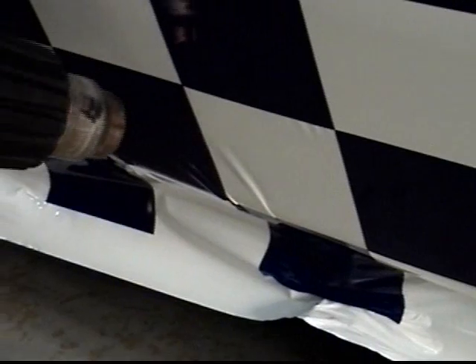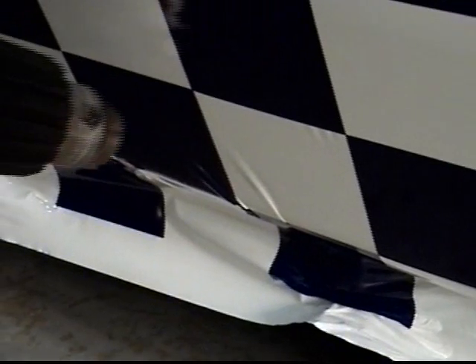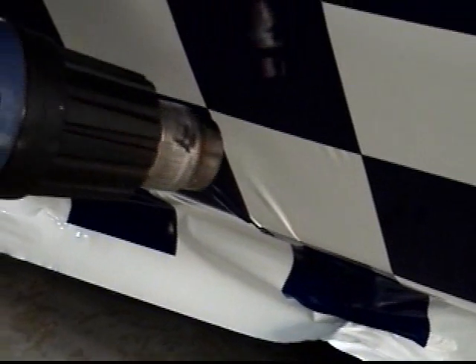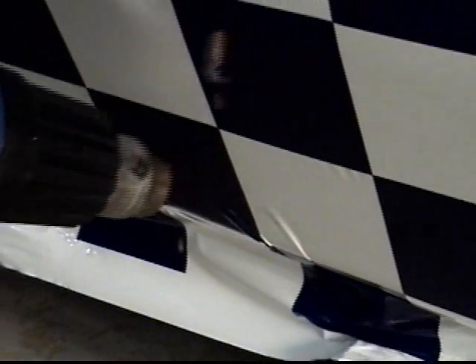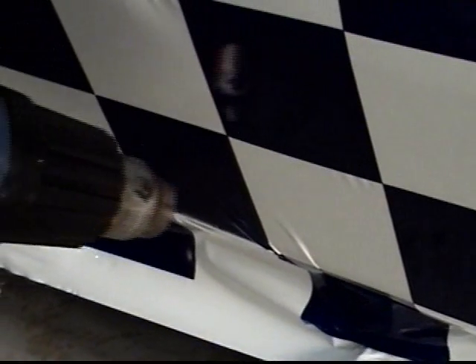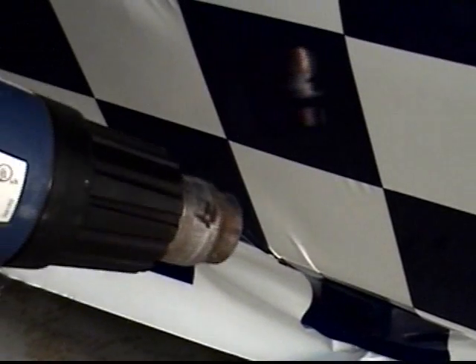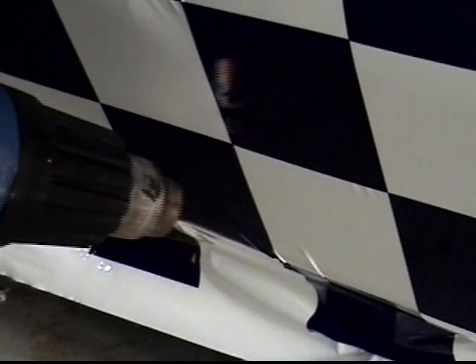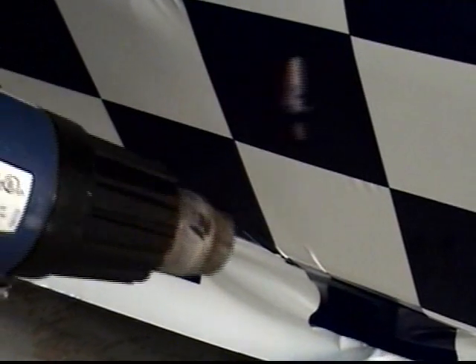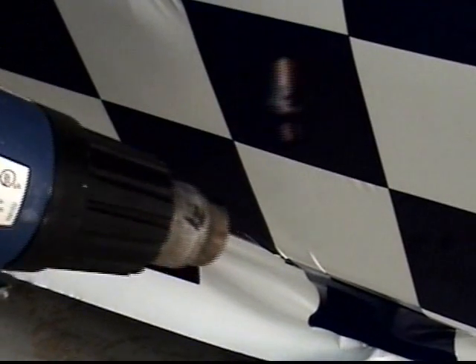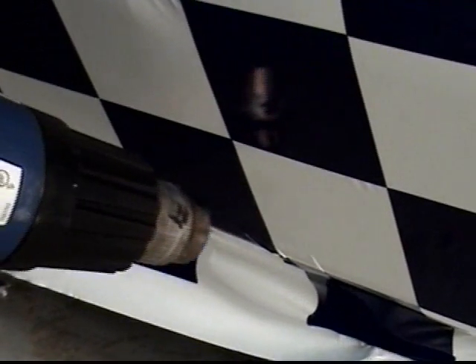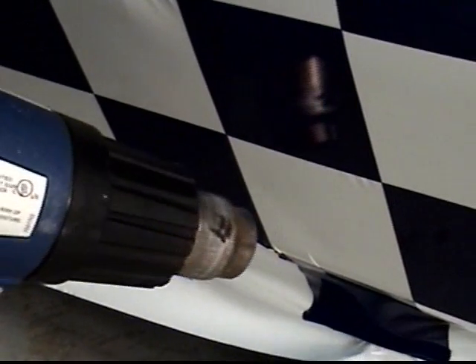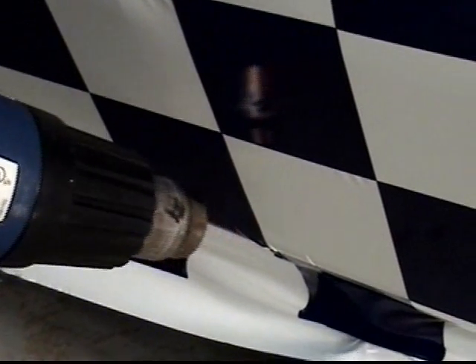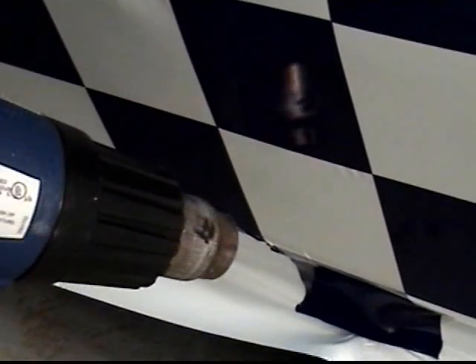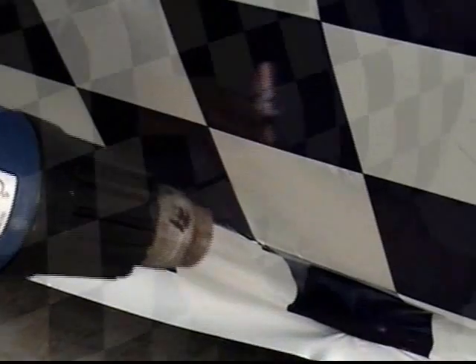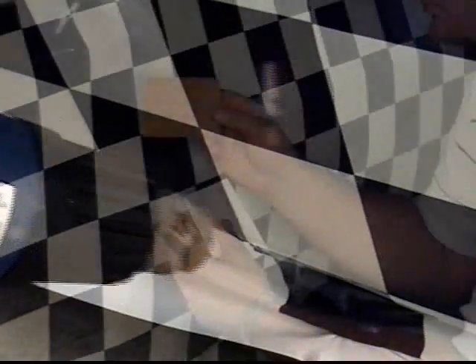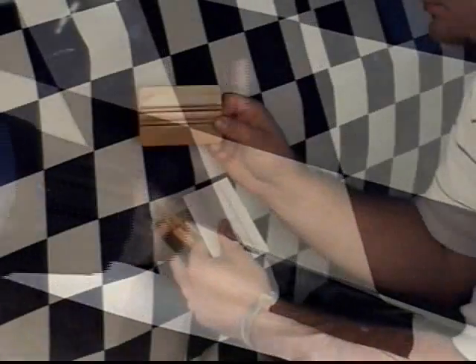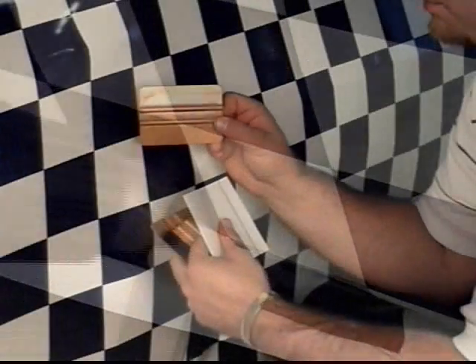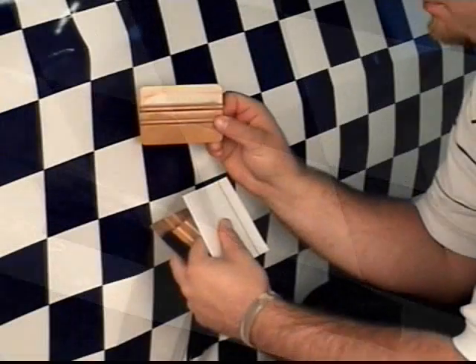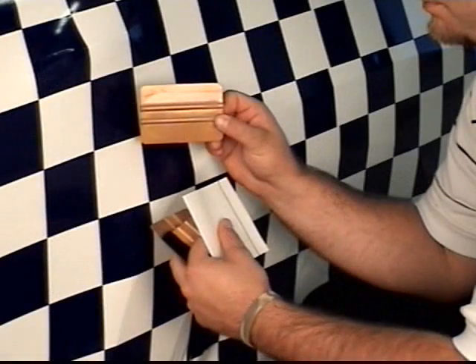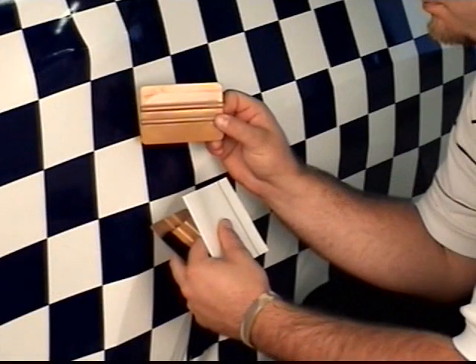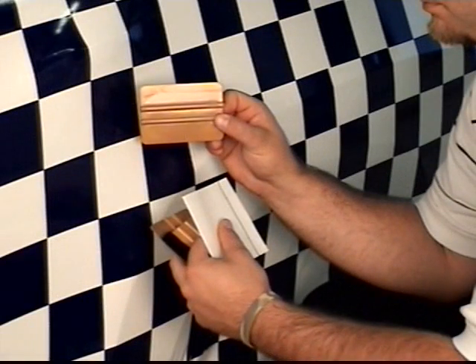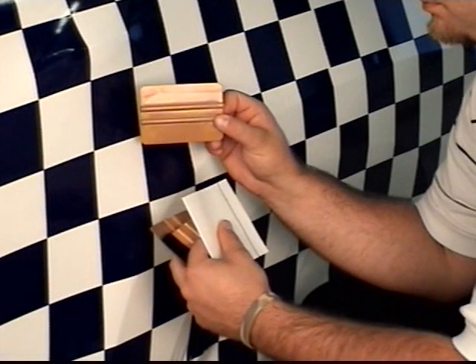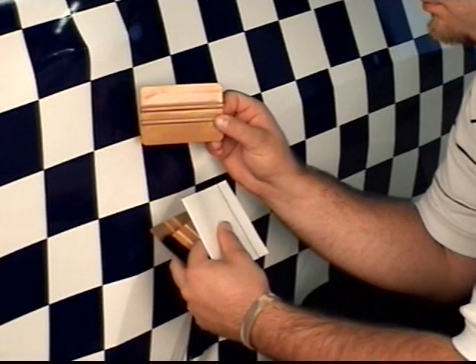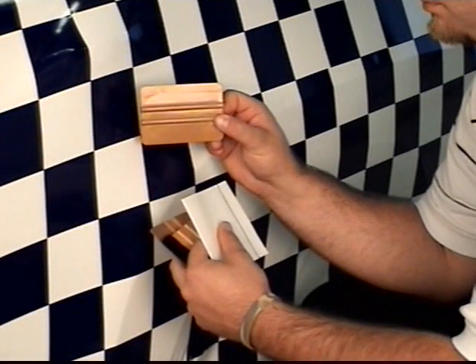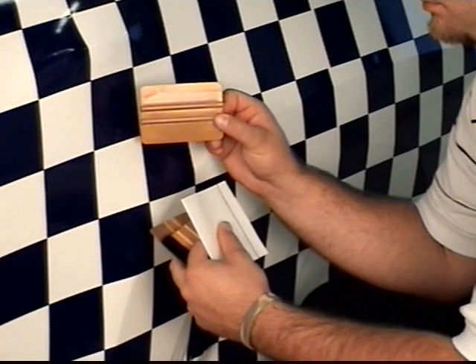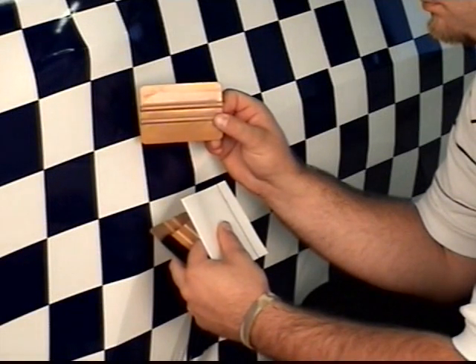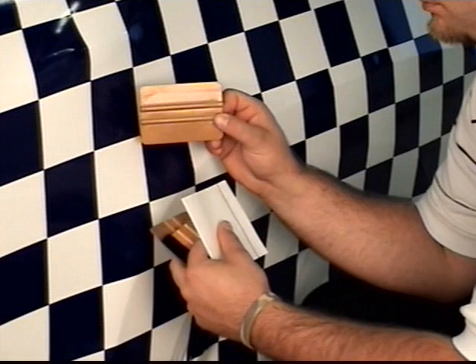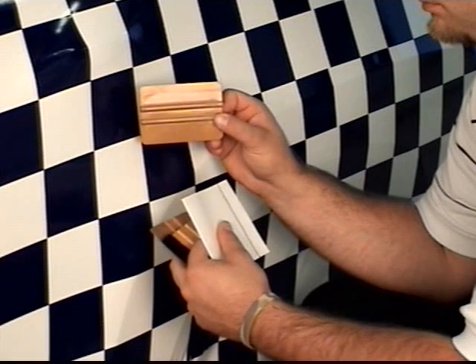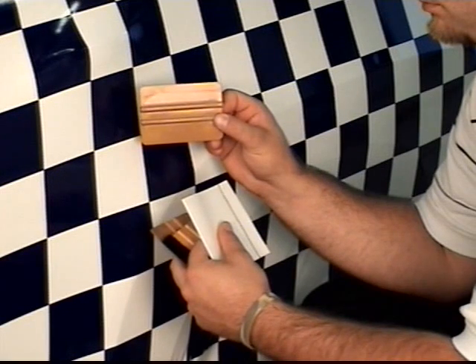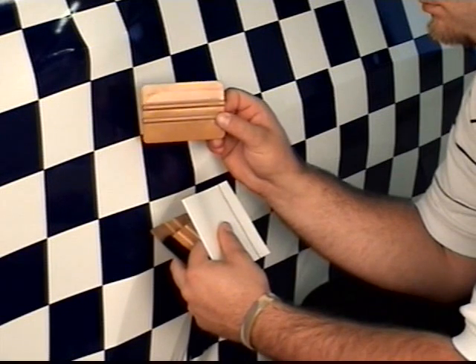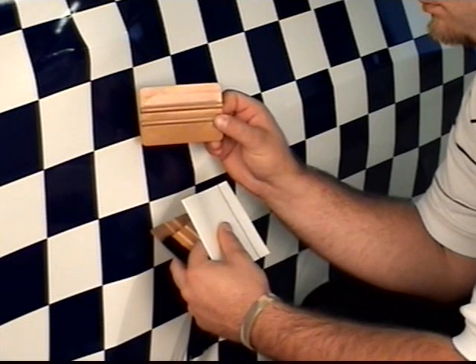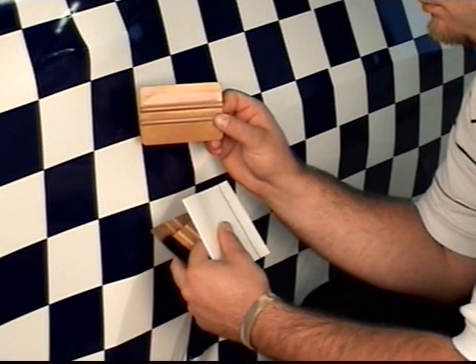Some heat can be applied to remove wrinkles in the gently stretched film. For firm application pressure around contours, use the Gold 3M Brand Plastic Applicator PA-1.